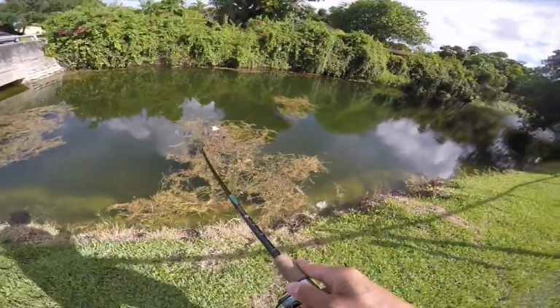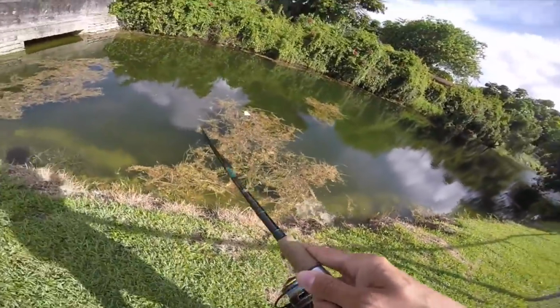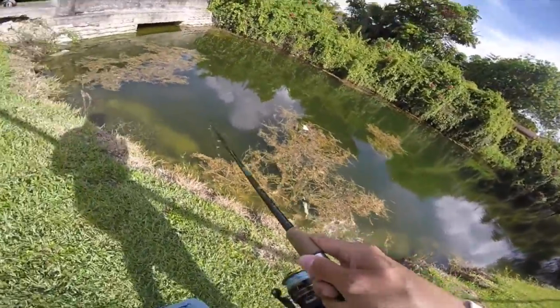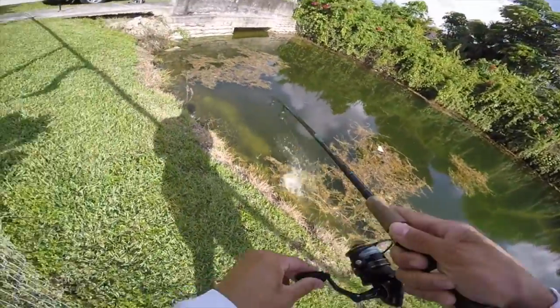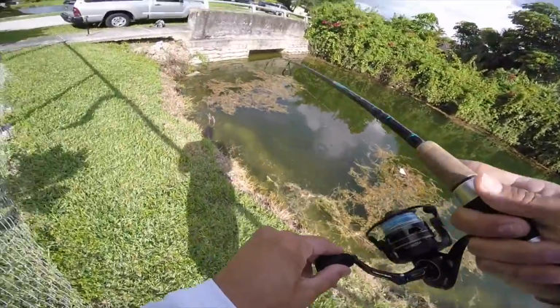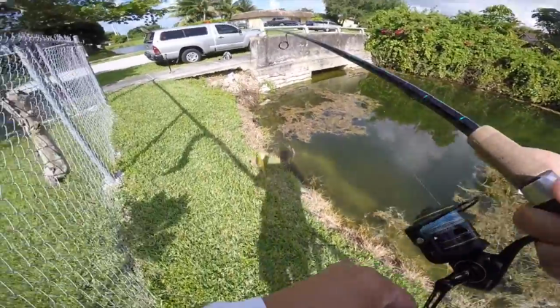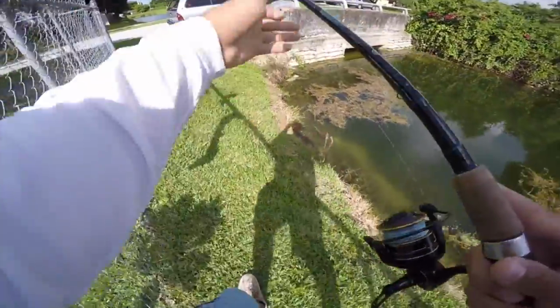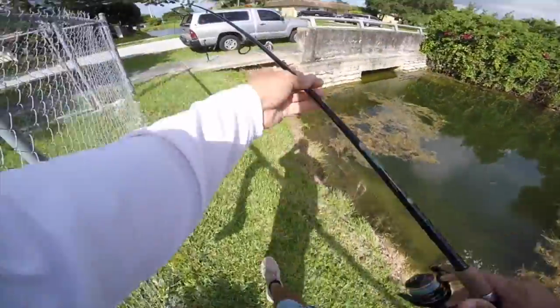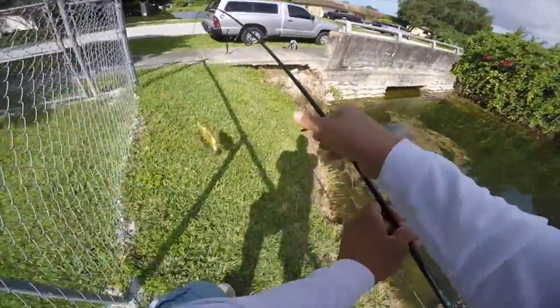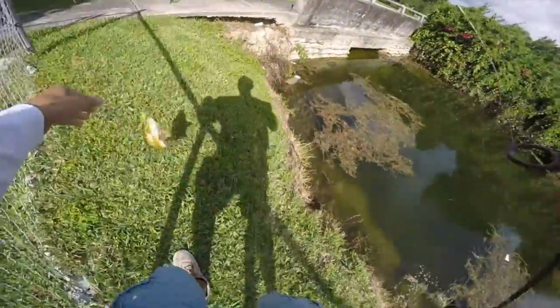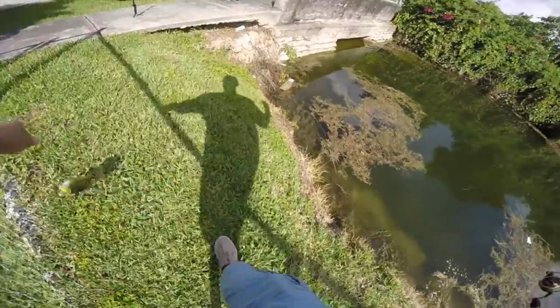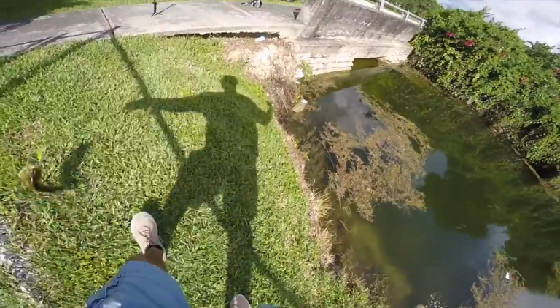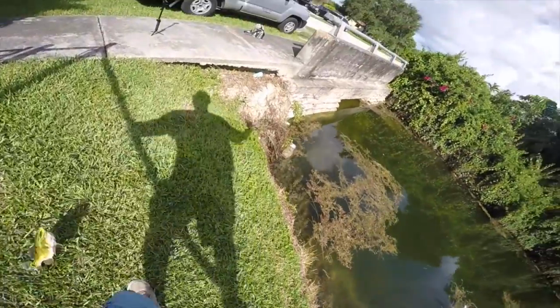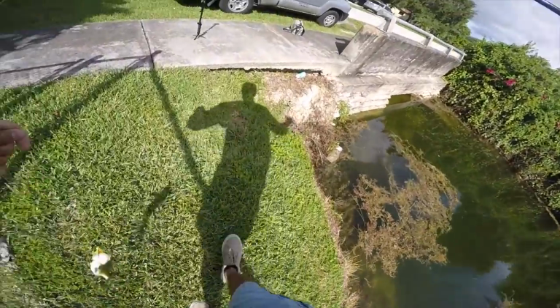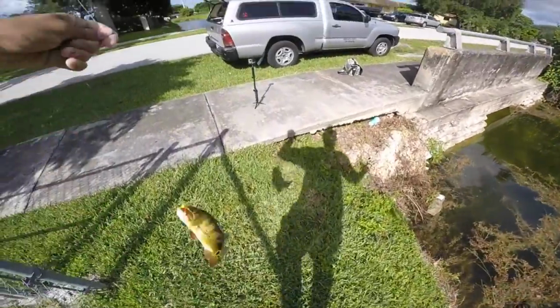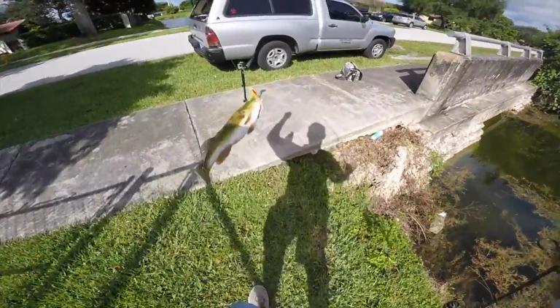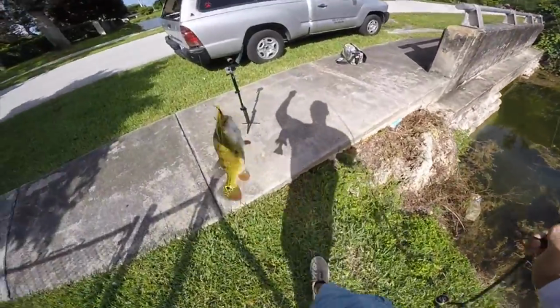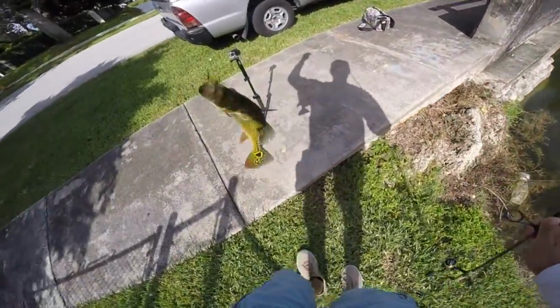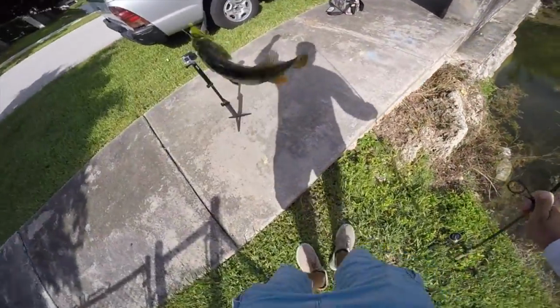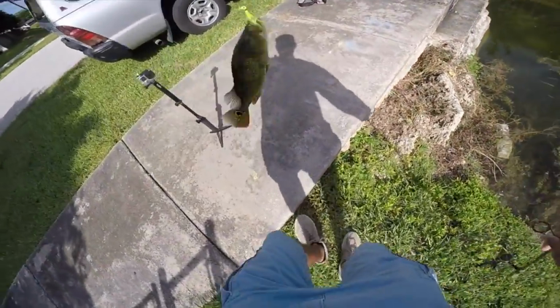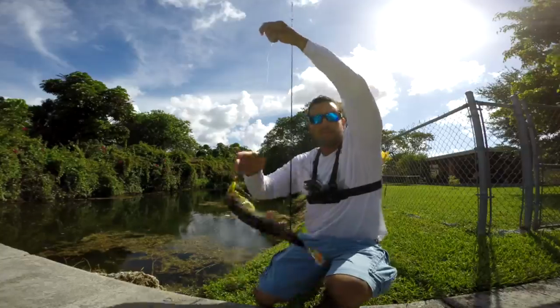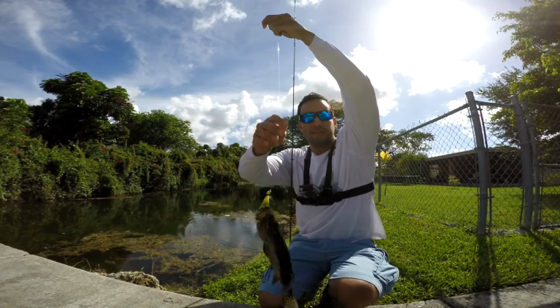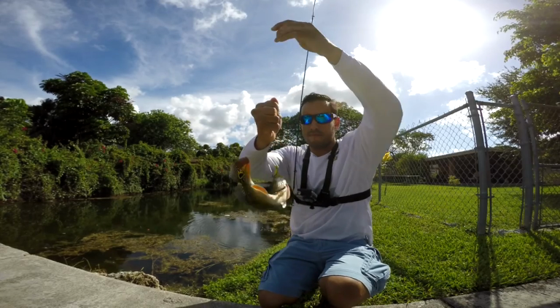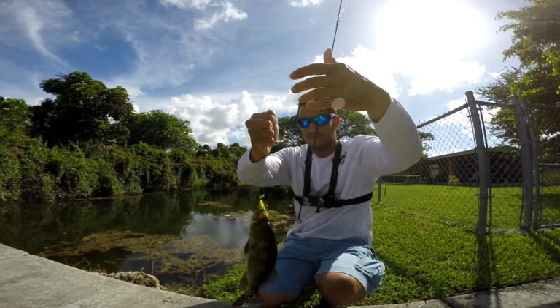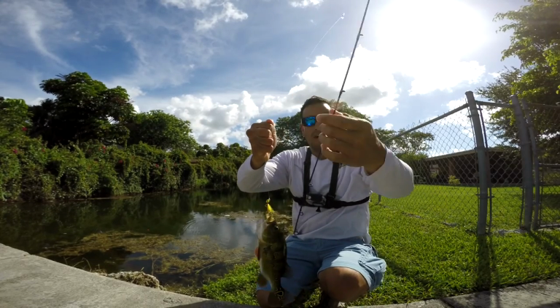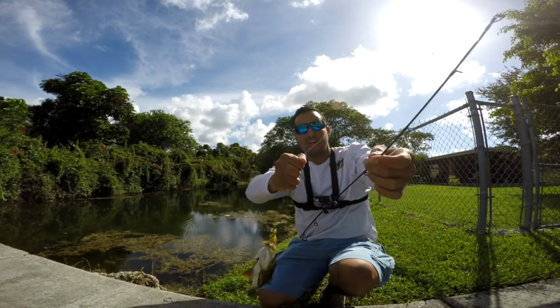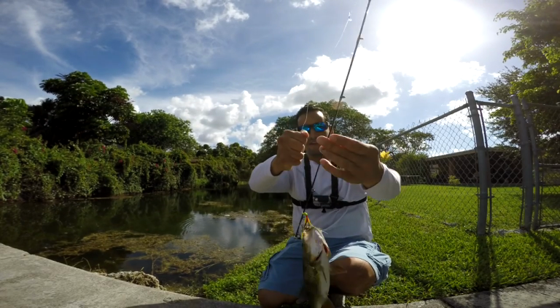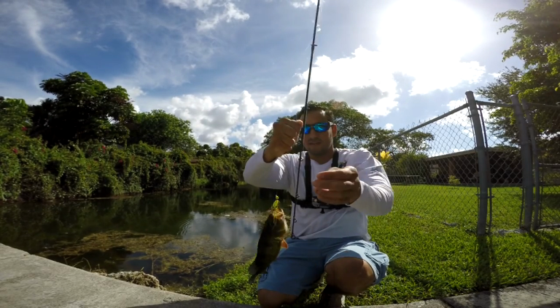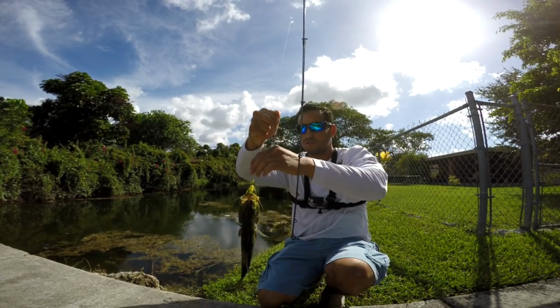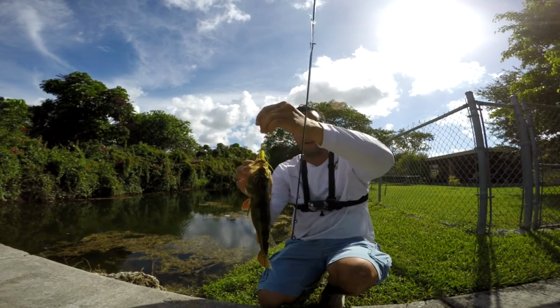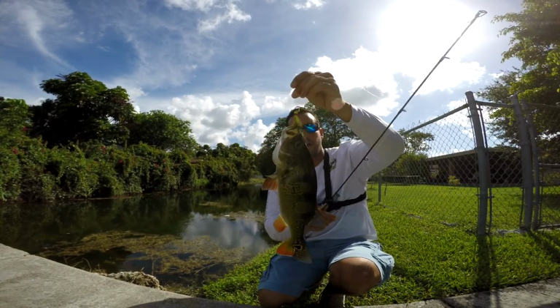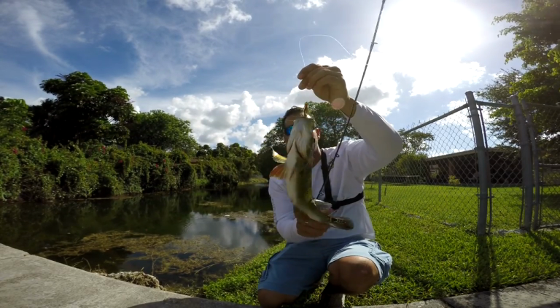Peacock on! We got another peacock on the jig! Another peacock hooked up on the GNA East Coast Jig, right on the top of the lip.